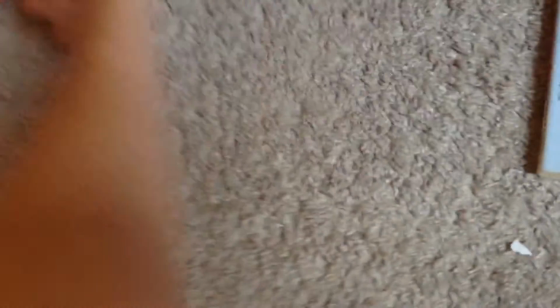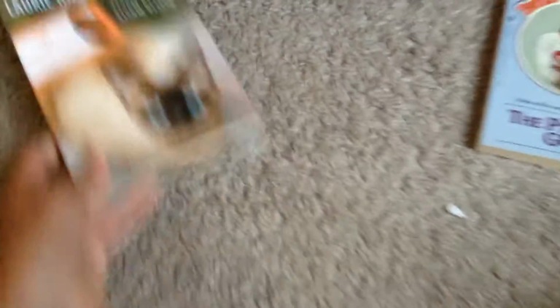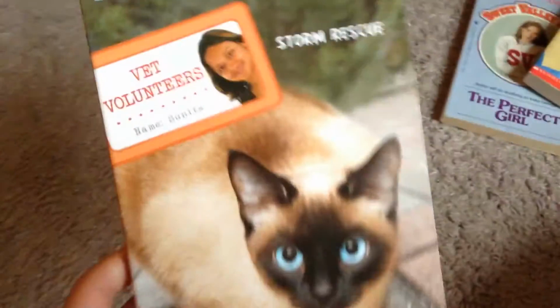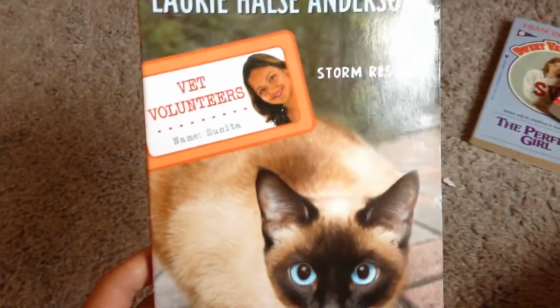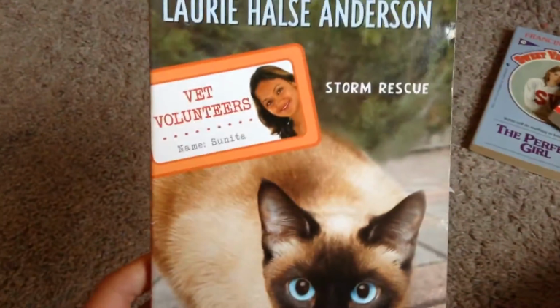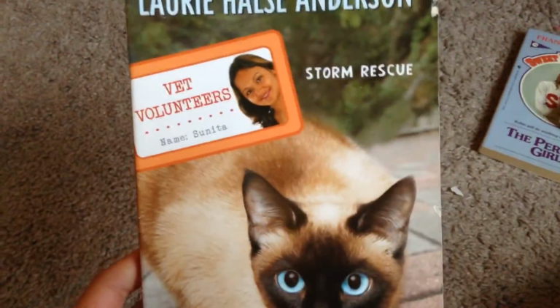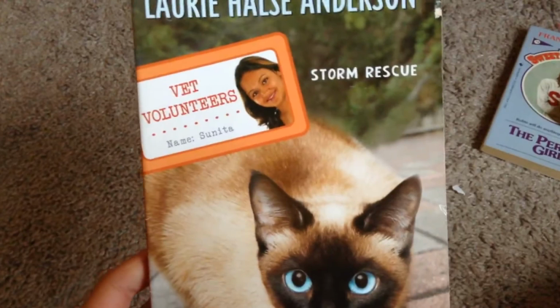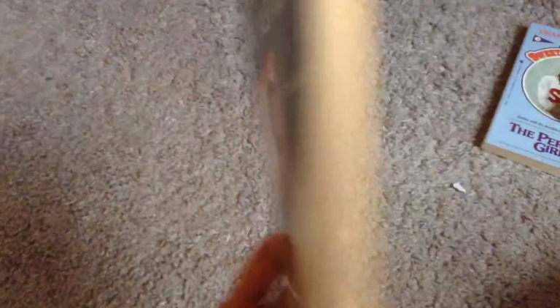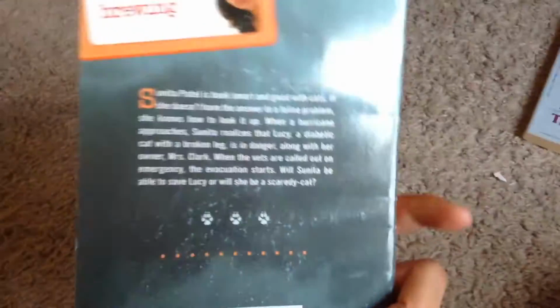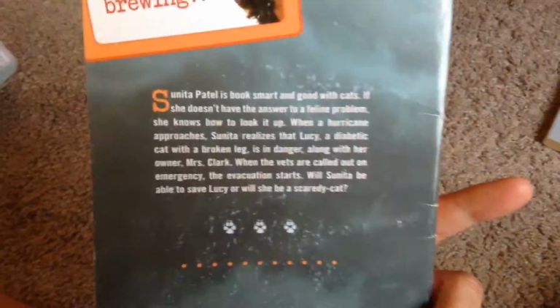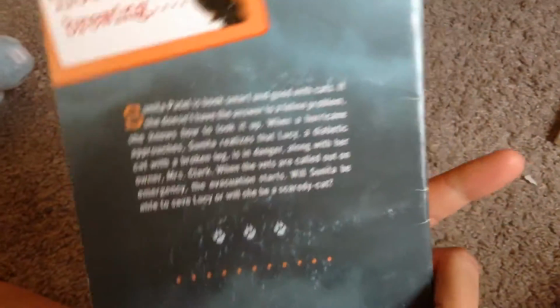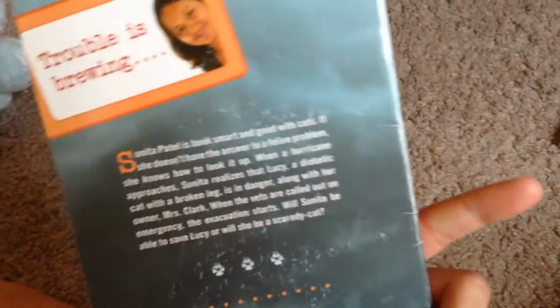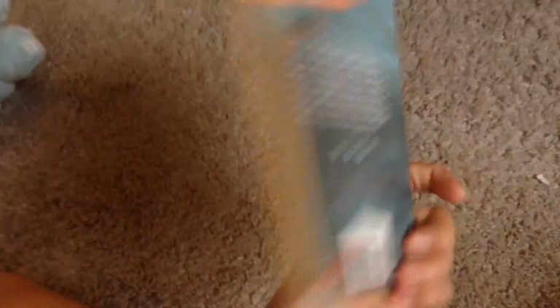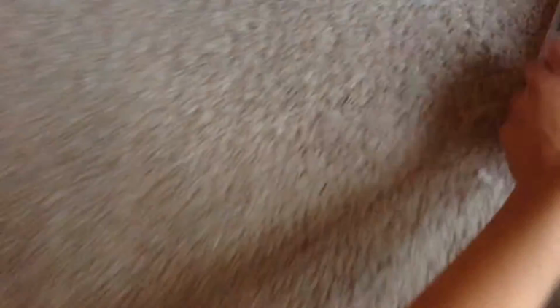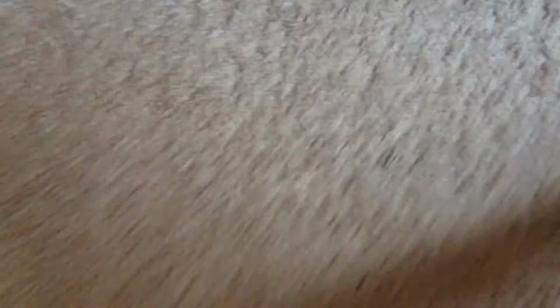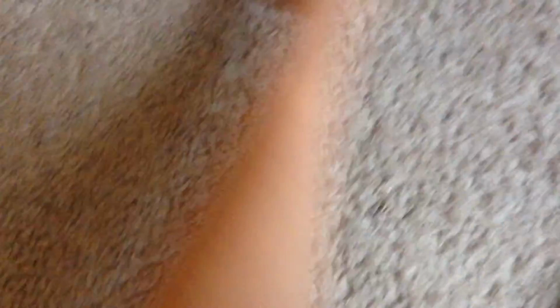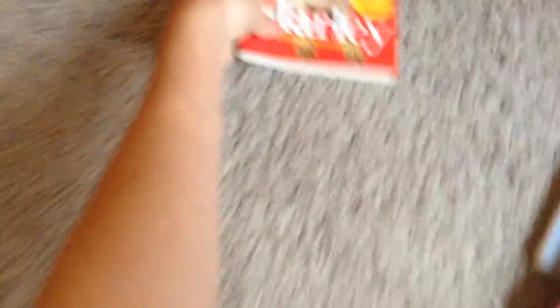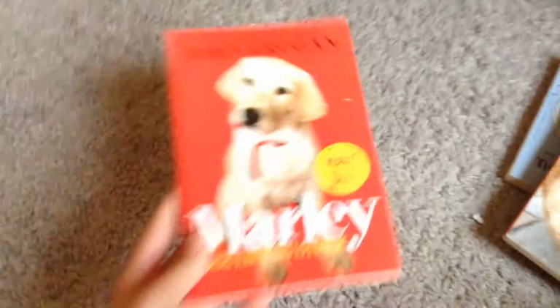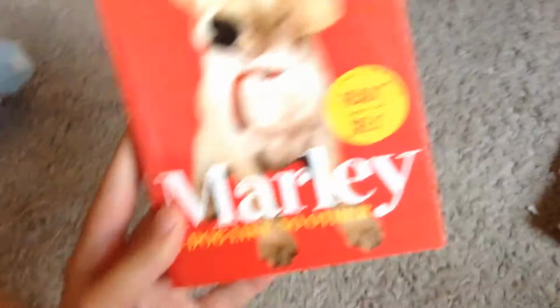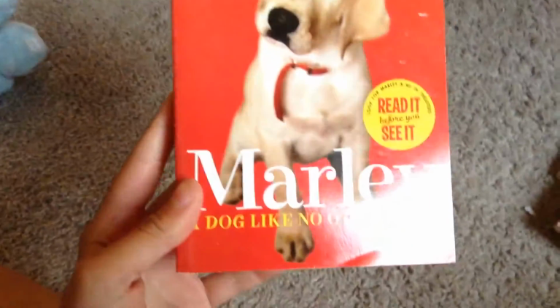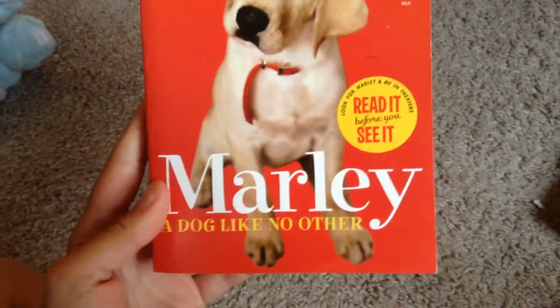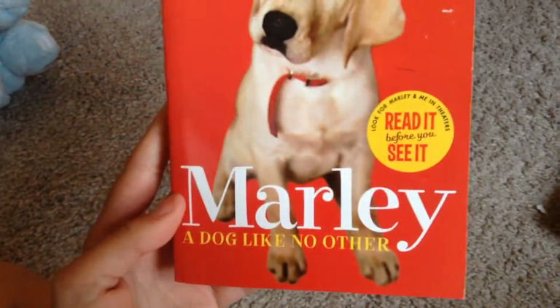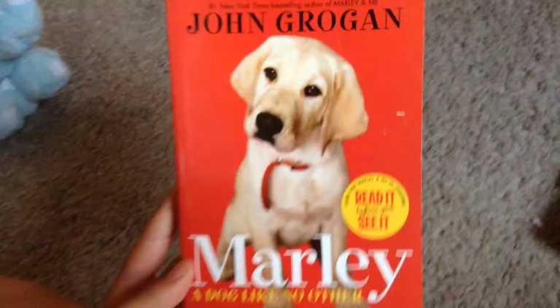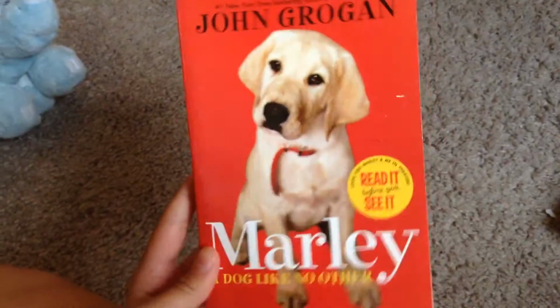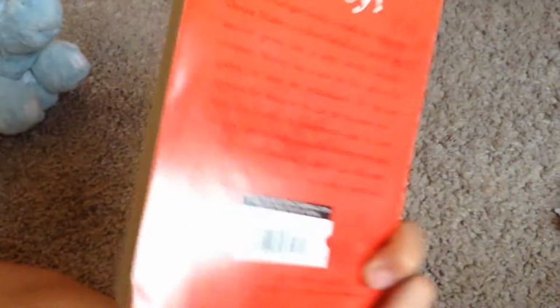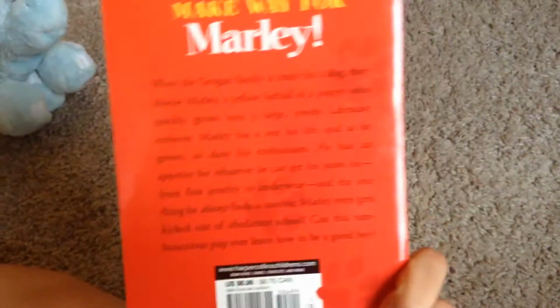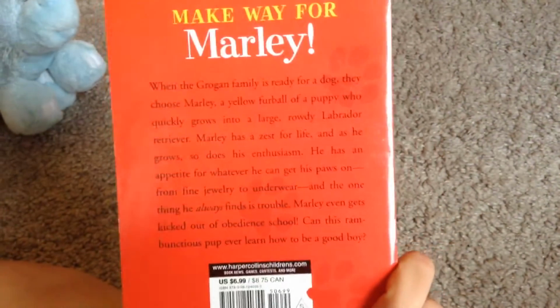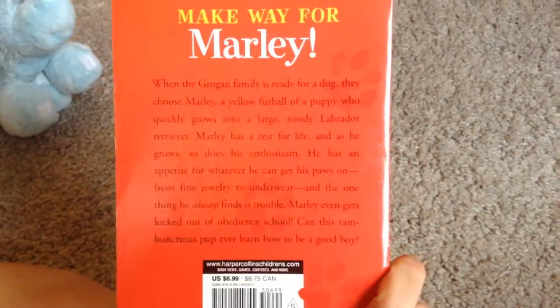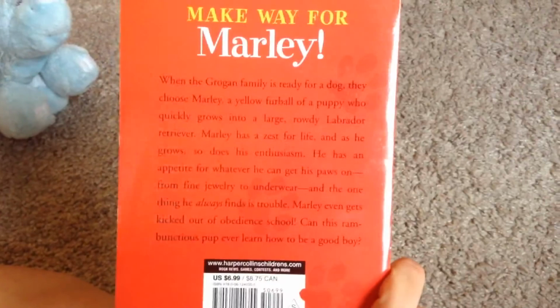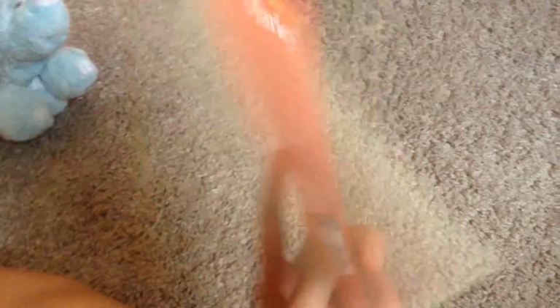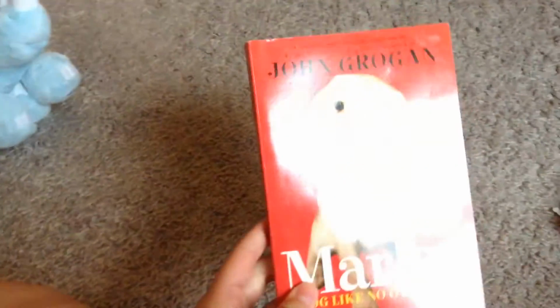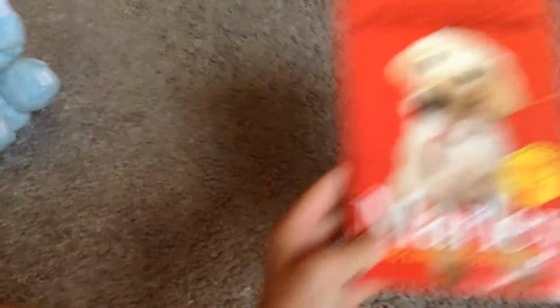Then I got Vet Volunteers: Storm Rescue. And then the last book I got is Marley: A Dog Like No Other. I love these books.